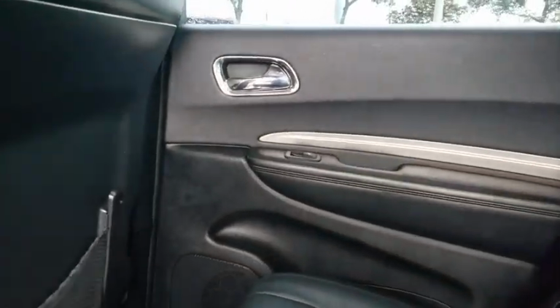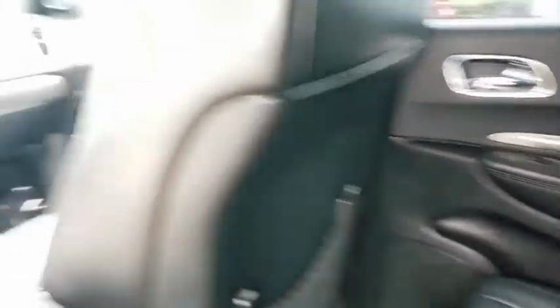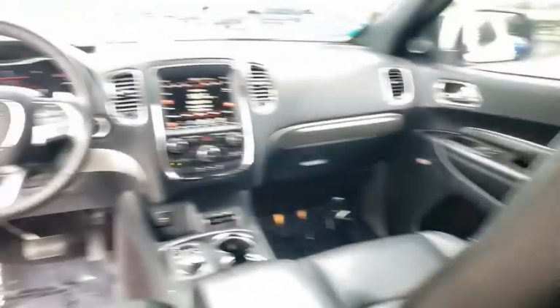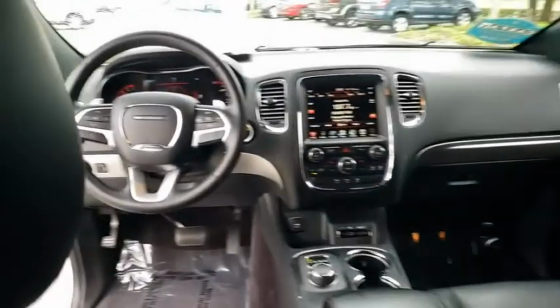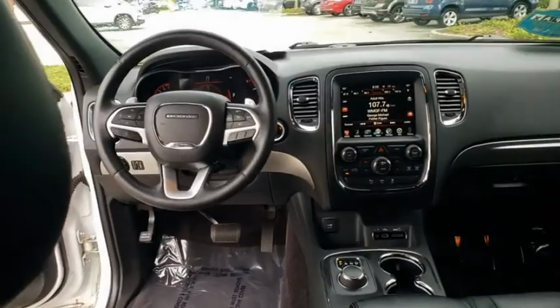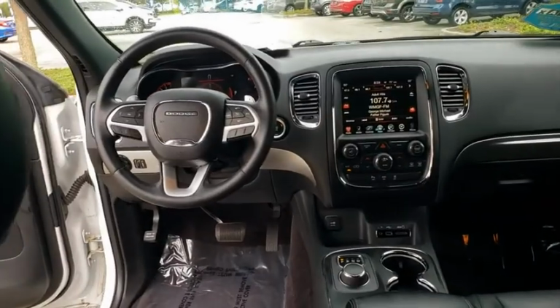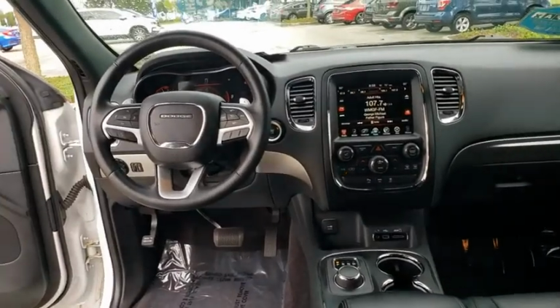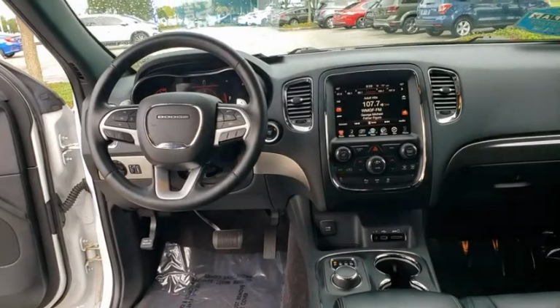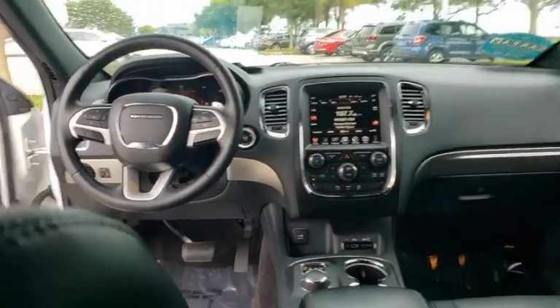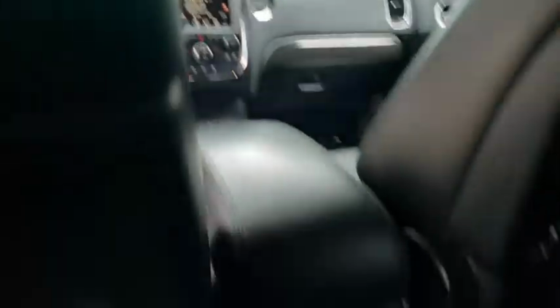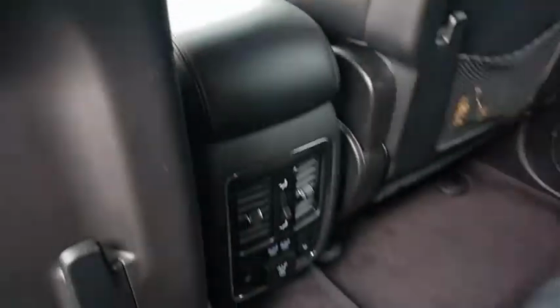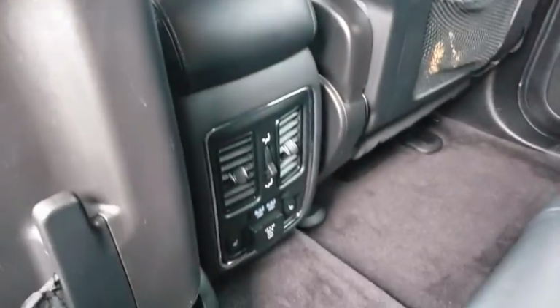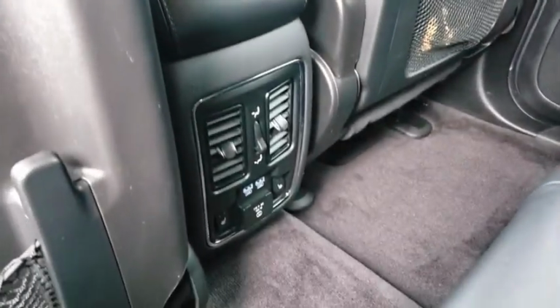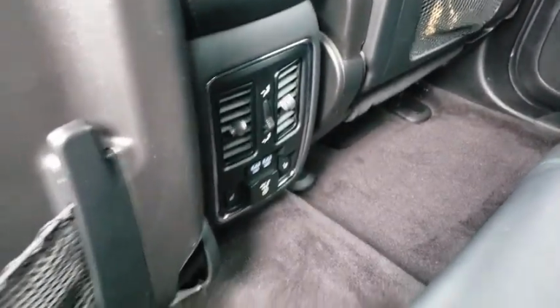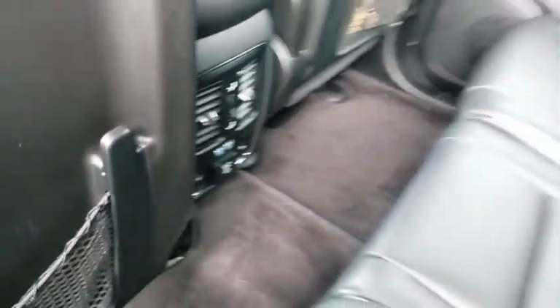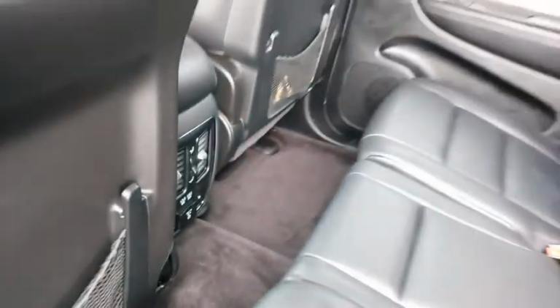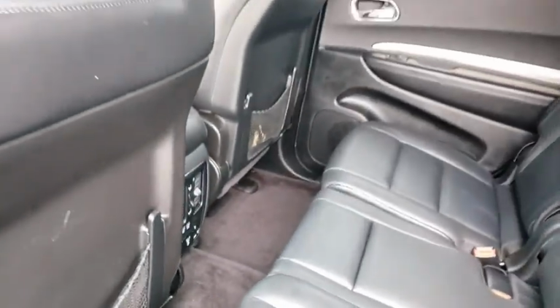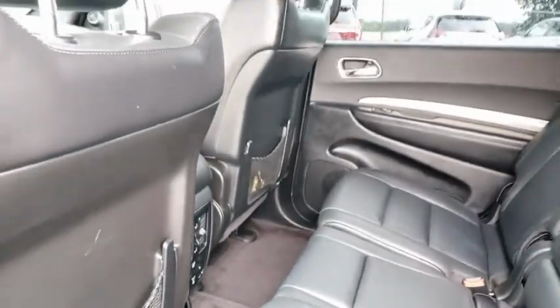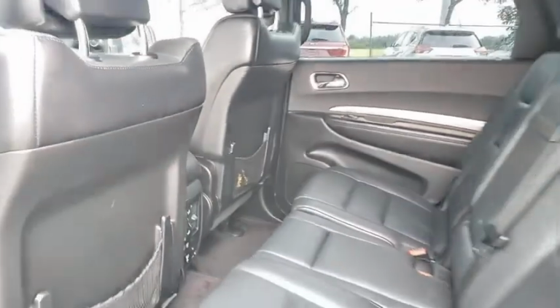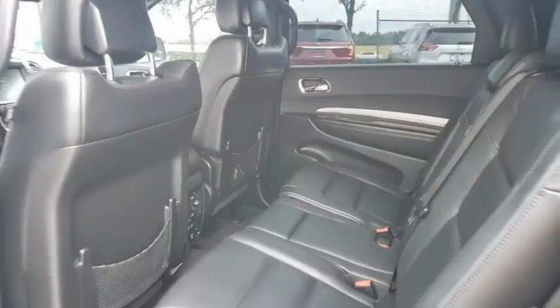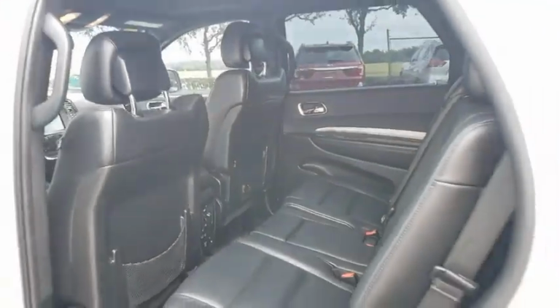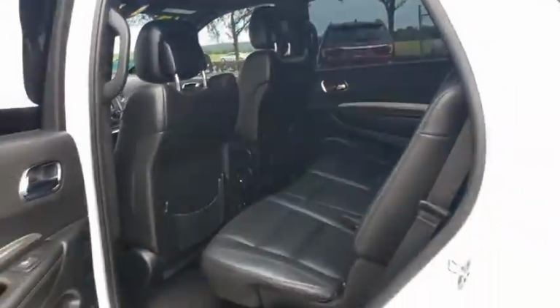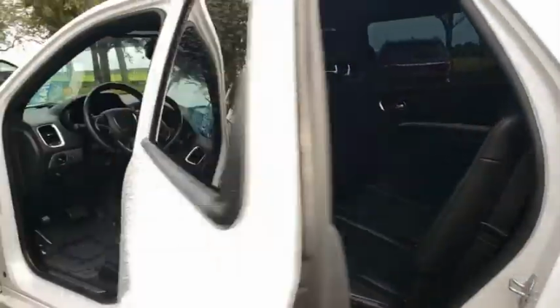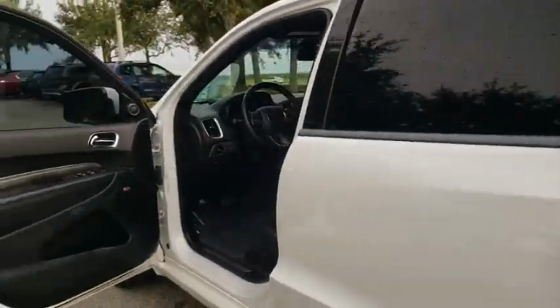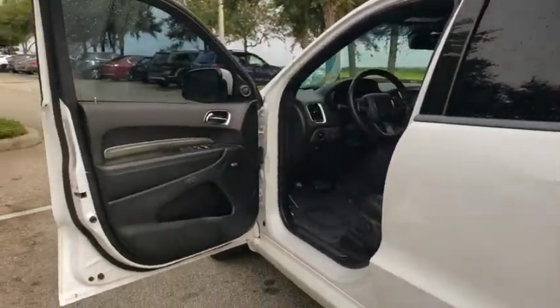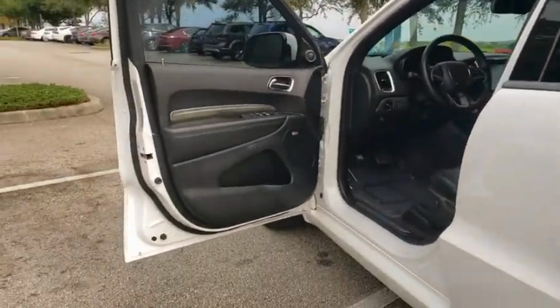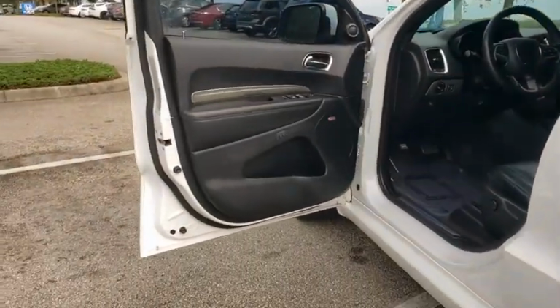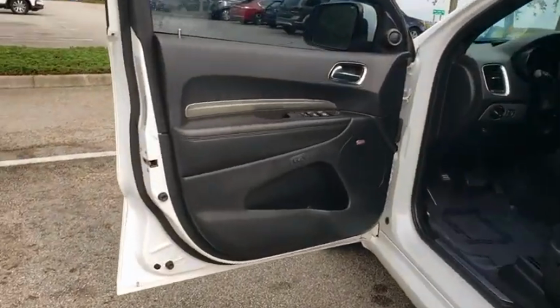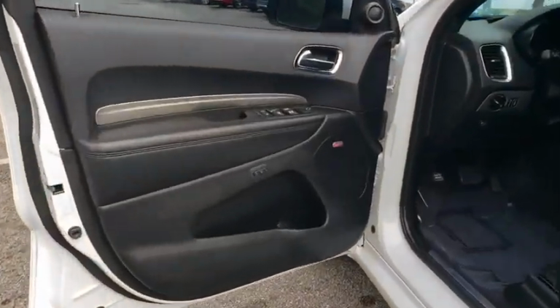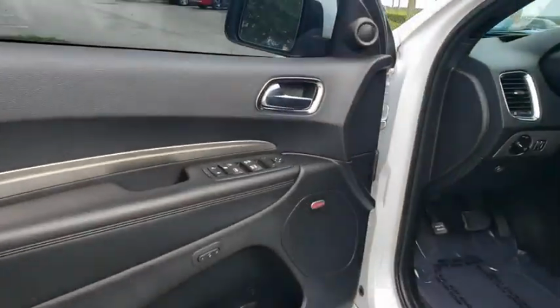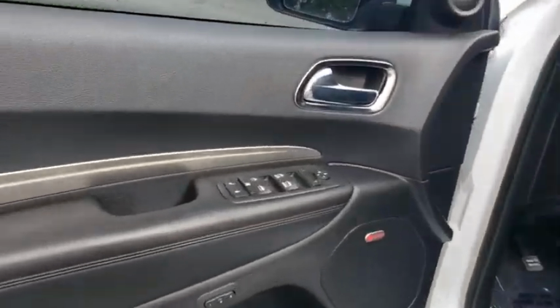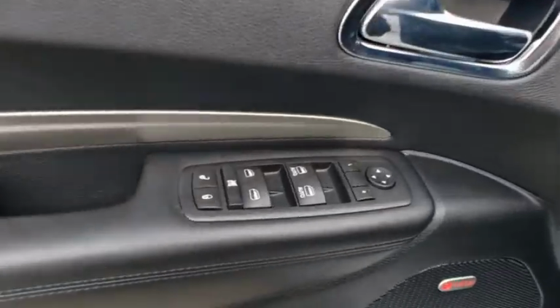Stability control, anti-lock braking system, Bluetooth, leather-wrapped steering wheel, adjustable steering wheel, power steering, cruise control, aluminum wheels, four-wheel disc brakes, auto-dimming rear-view mirror, keyless start, floor mats.